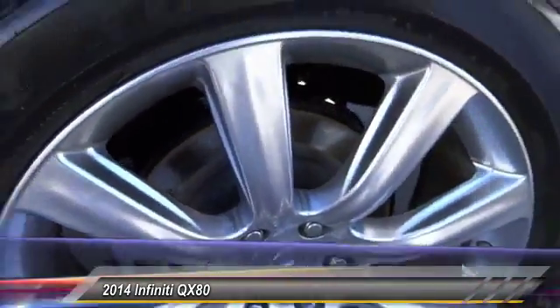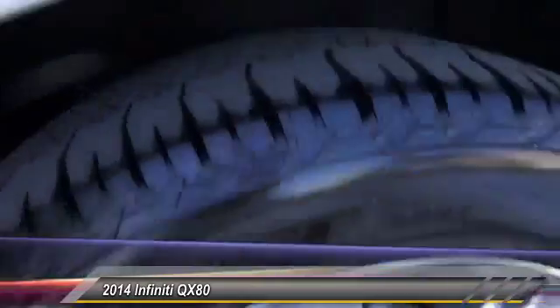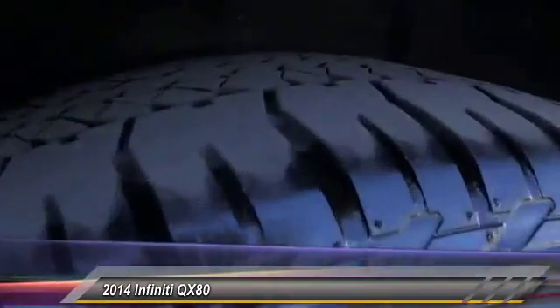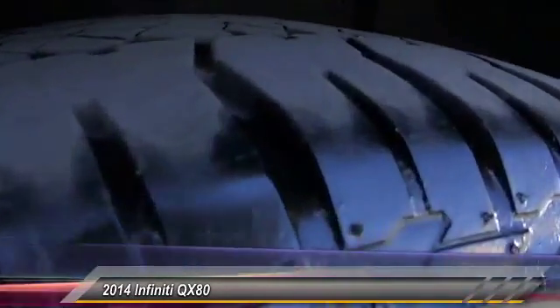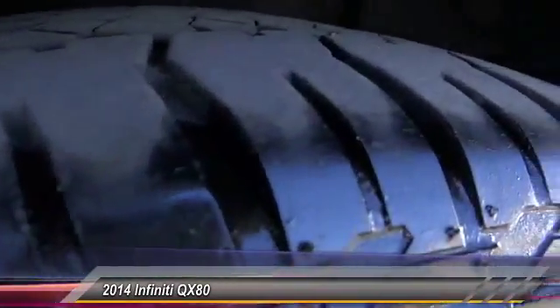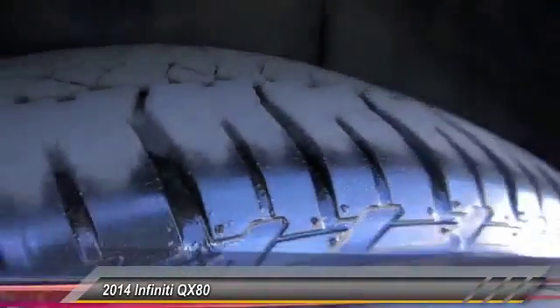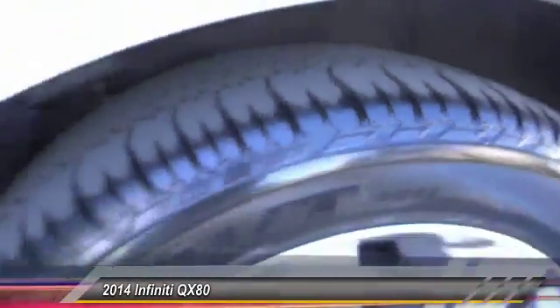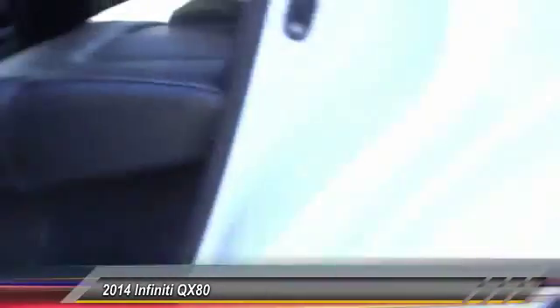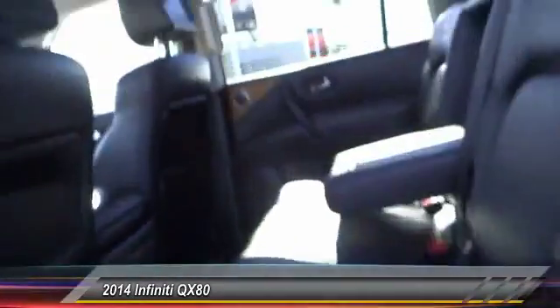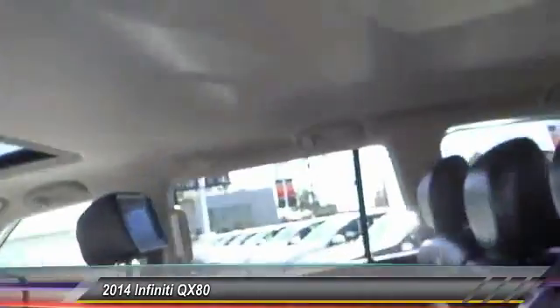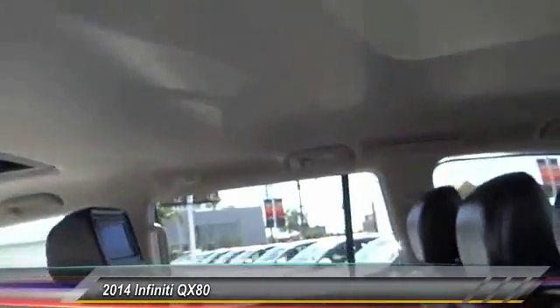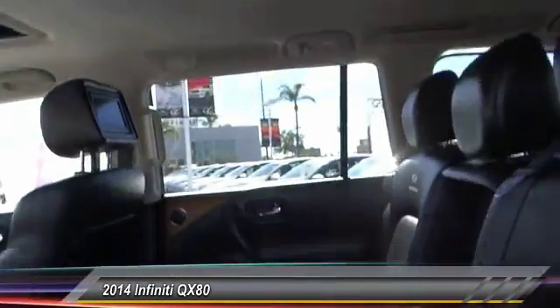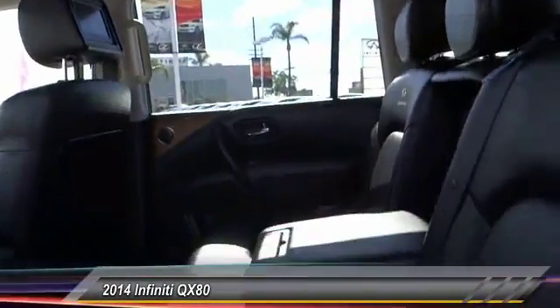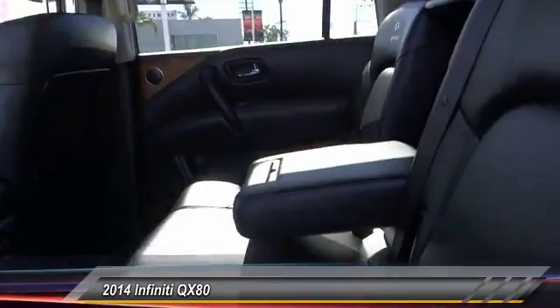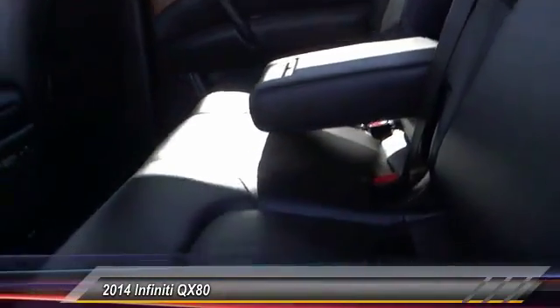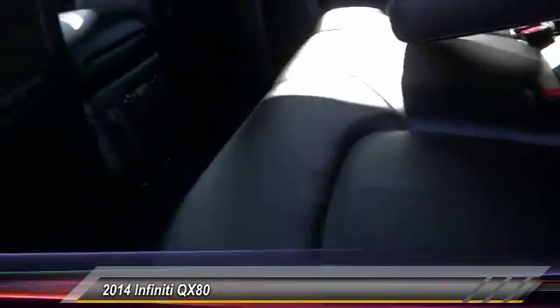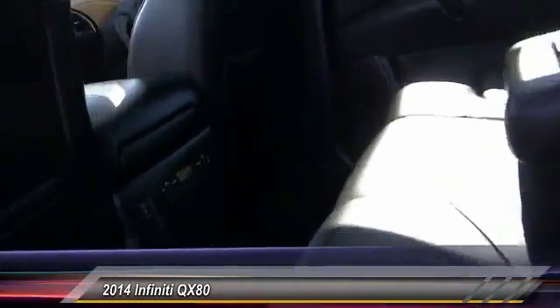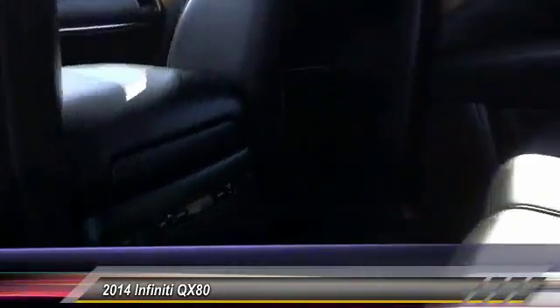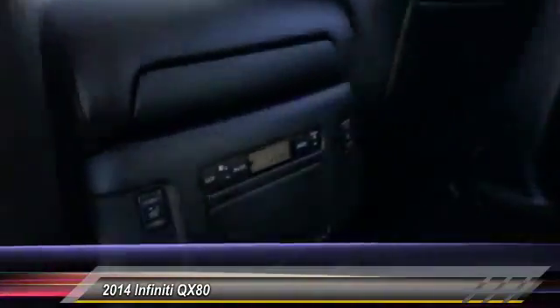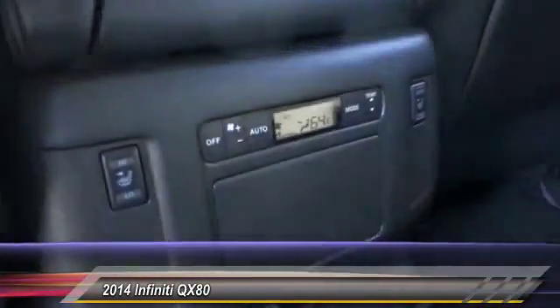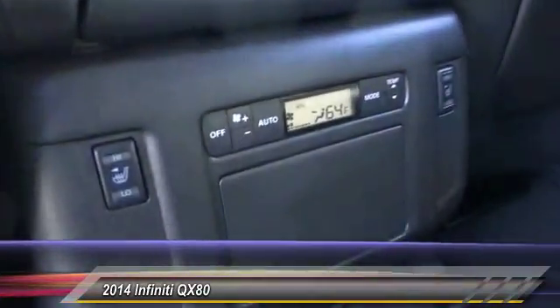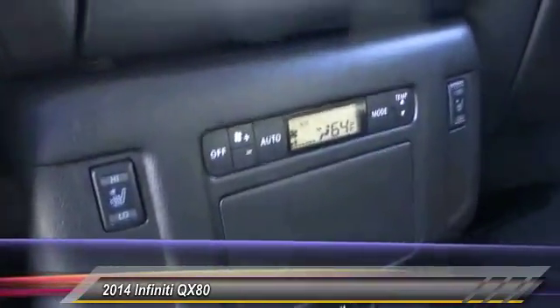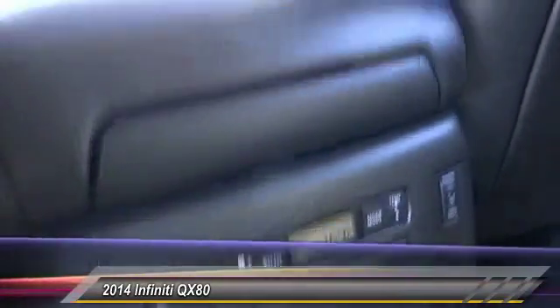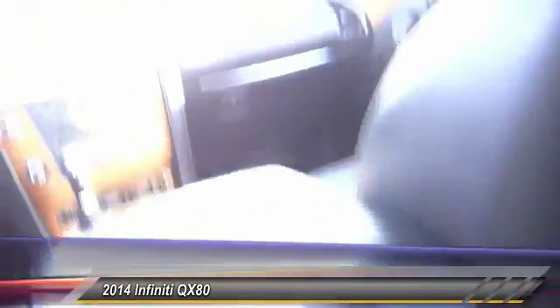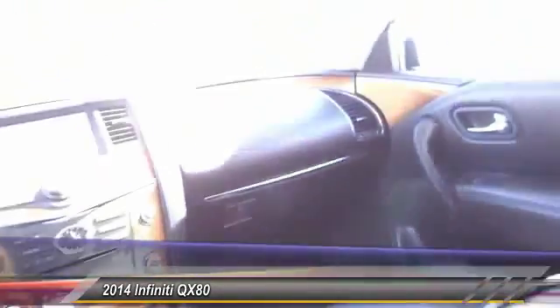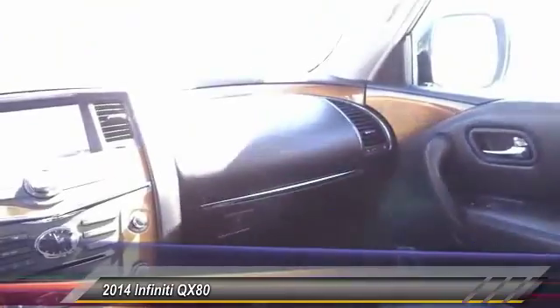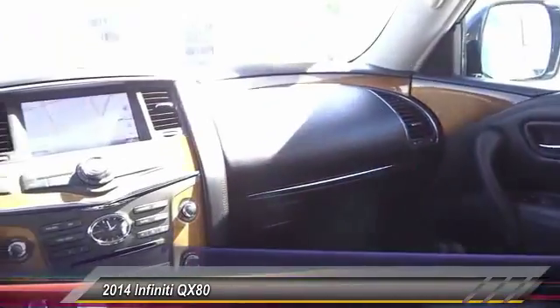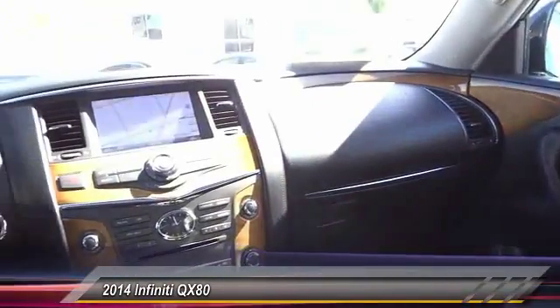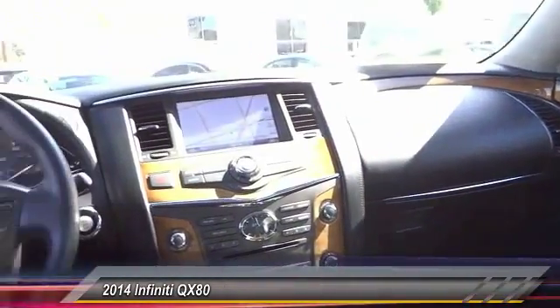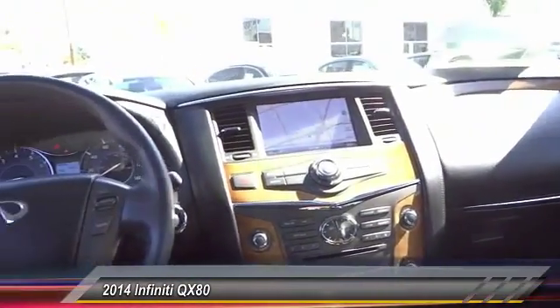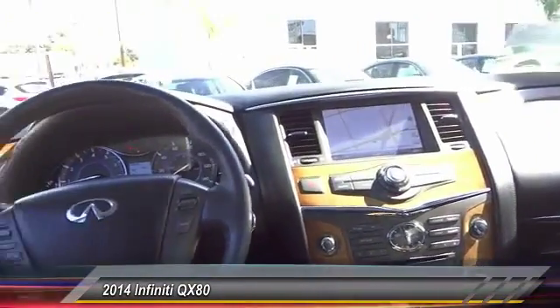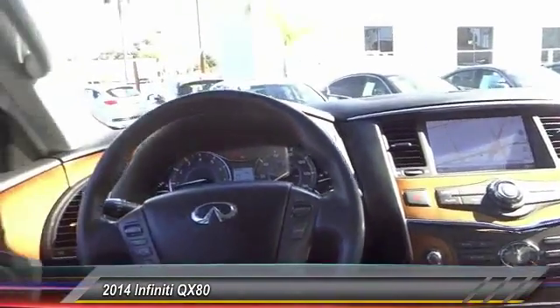Power passenger seat, Bose sound system, navigation system, traction control, dual airbag, leather-wrapped steering wheel, power steering, air conditioning, front four-wheel disc brakes, security system.